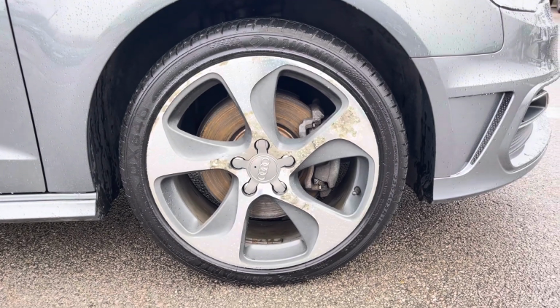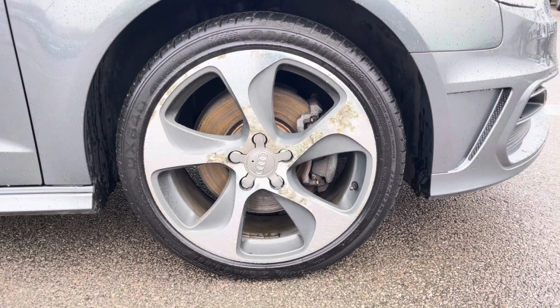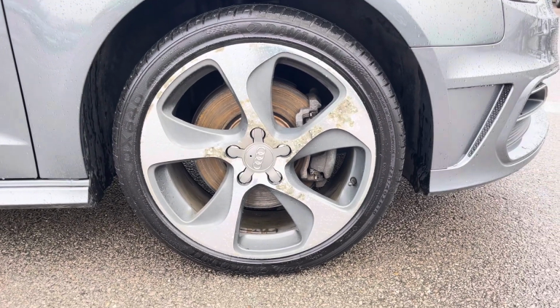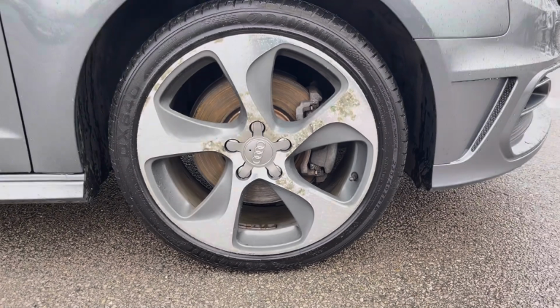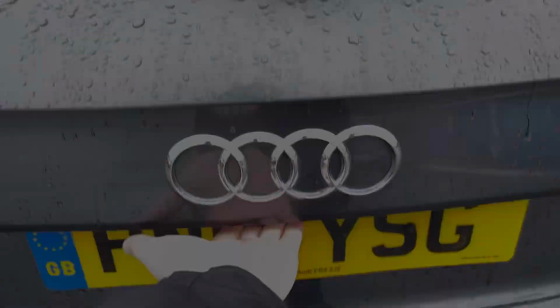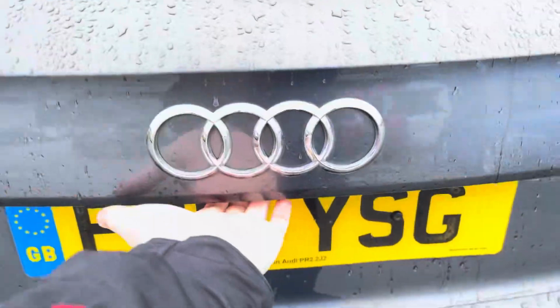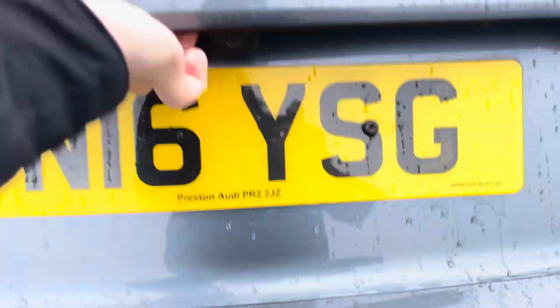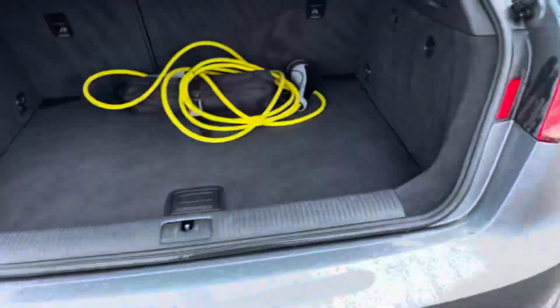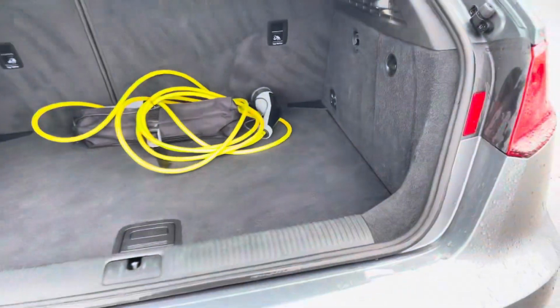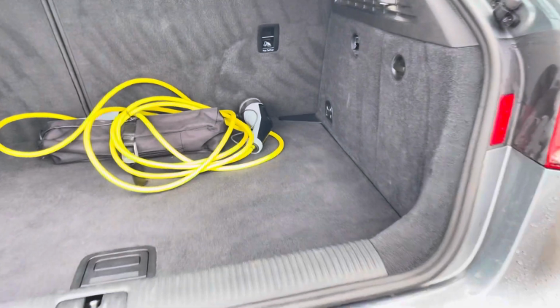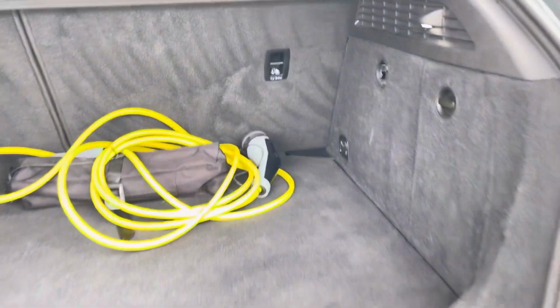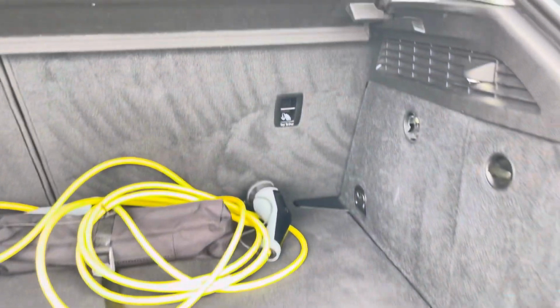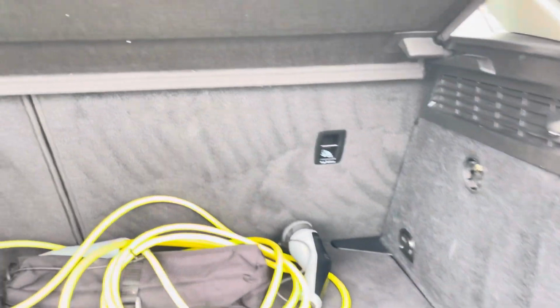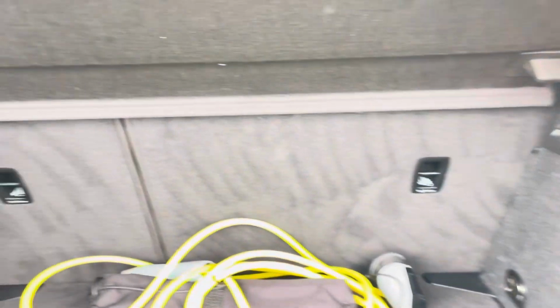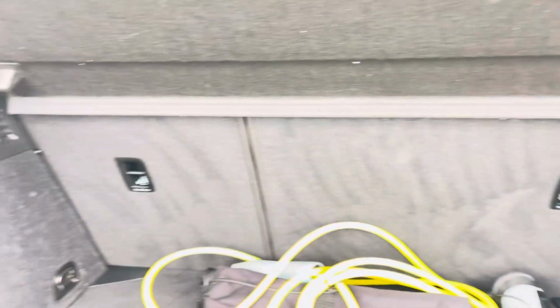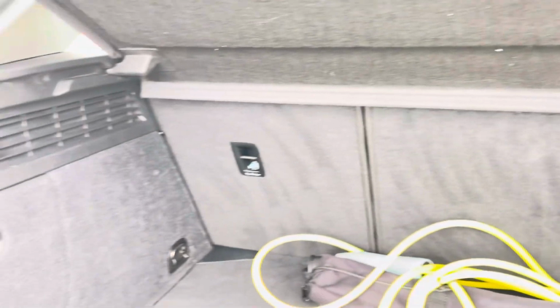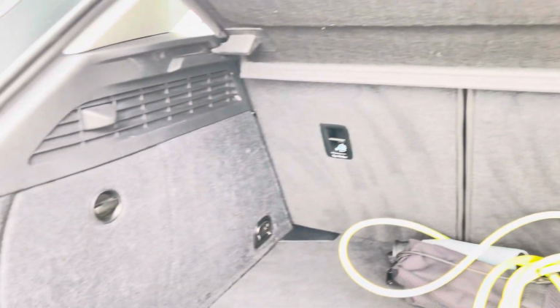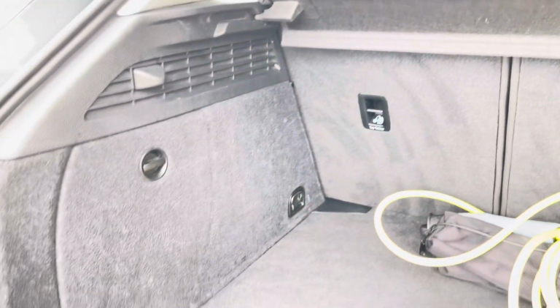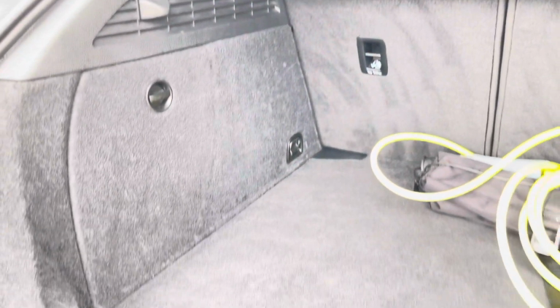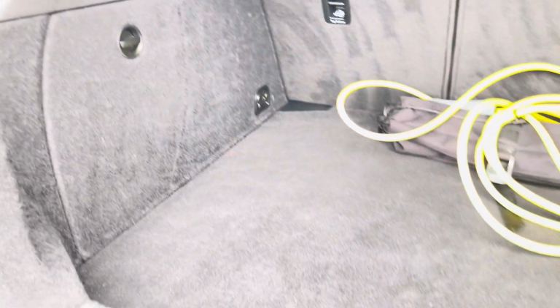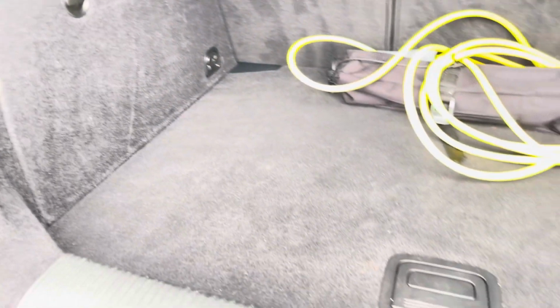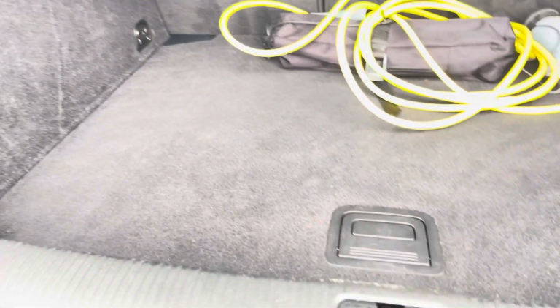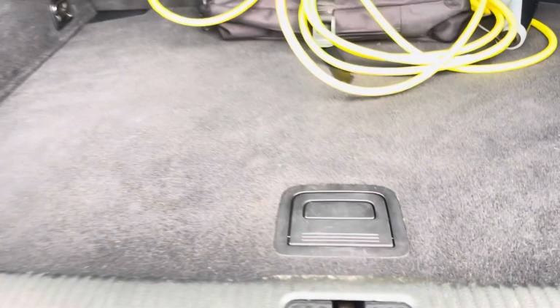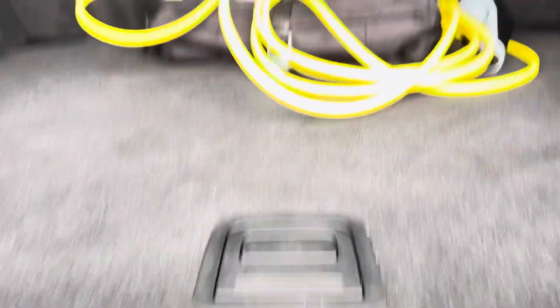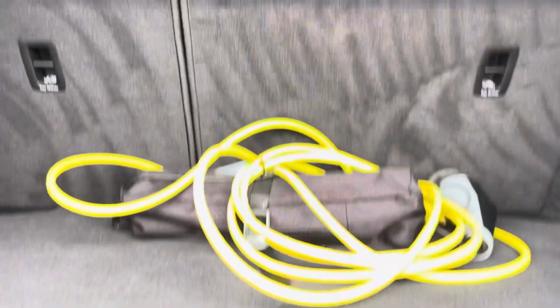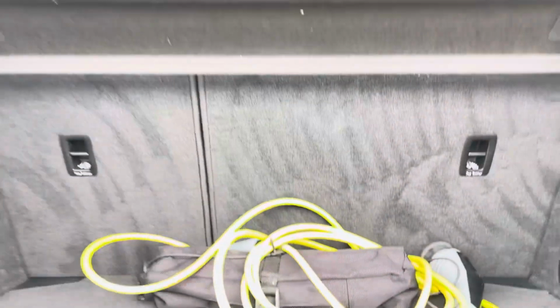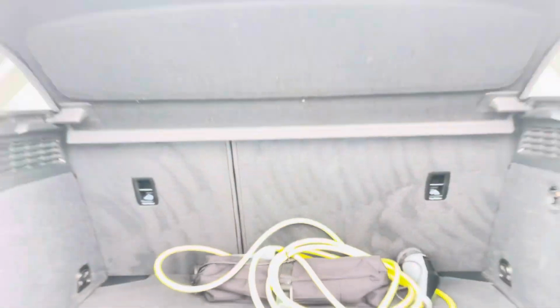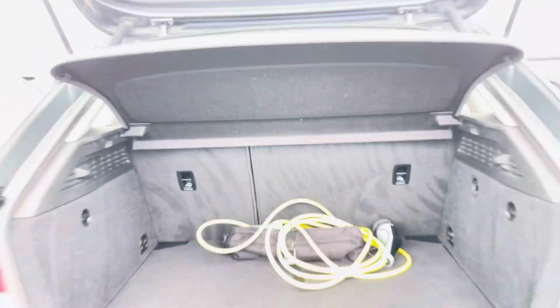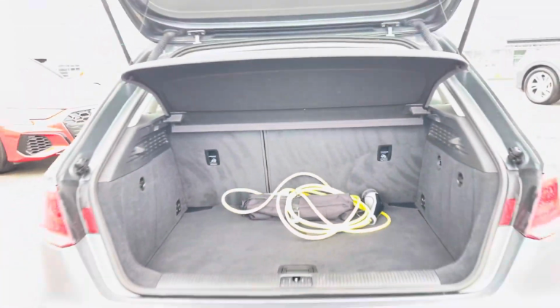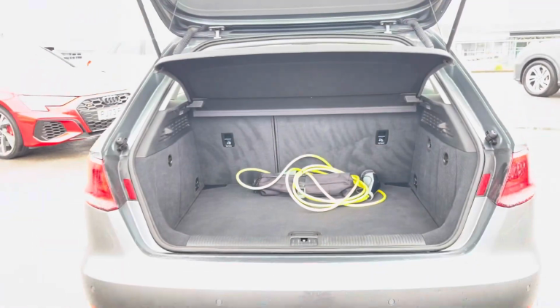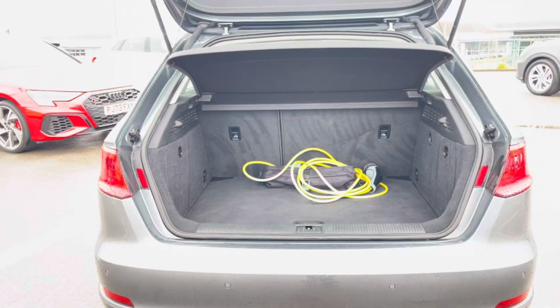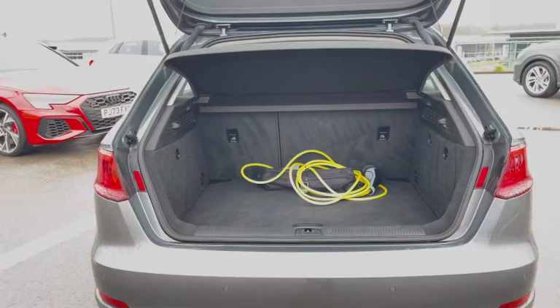Moving to the rear of the car and taking a look at the boot space — even with the charging cables, it certainly does not disappoint, with a very spacious boot perfect for your weekly shop and any luggage you may need to carry. And of course those rear seats also fold down.